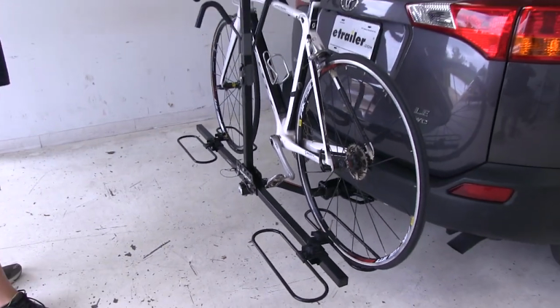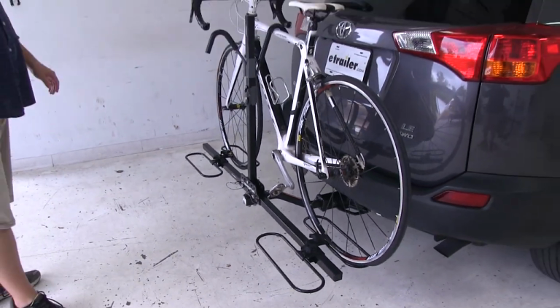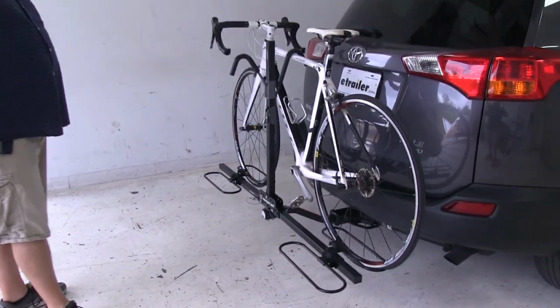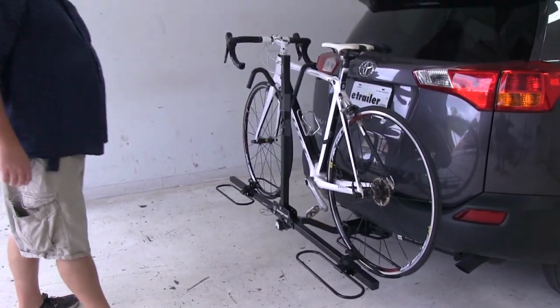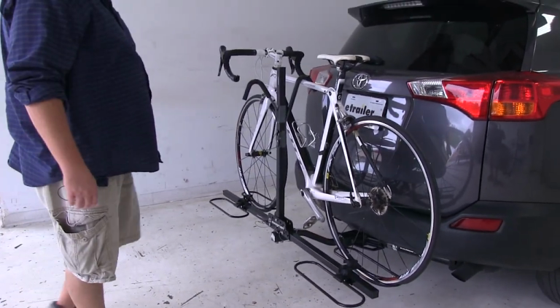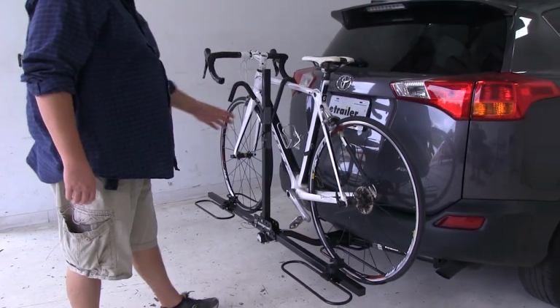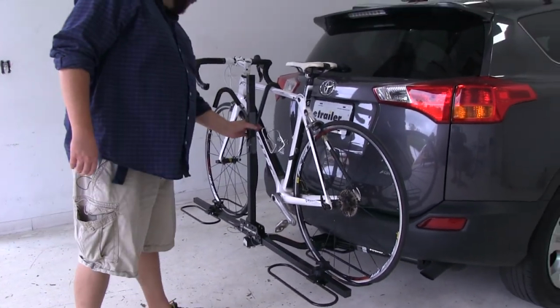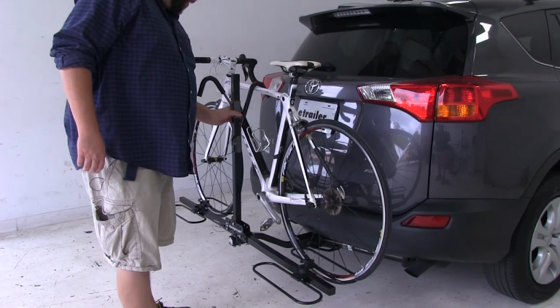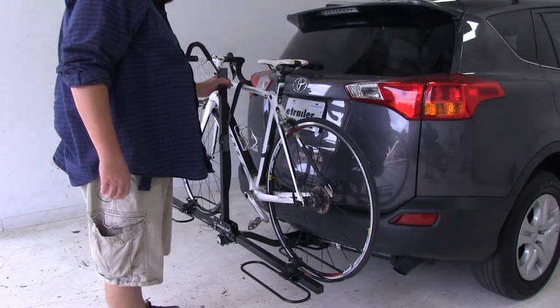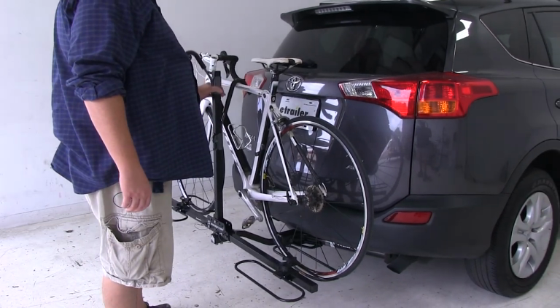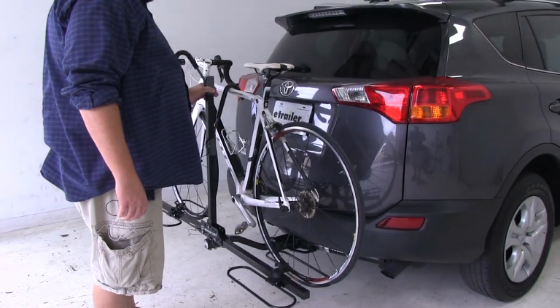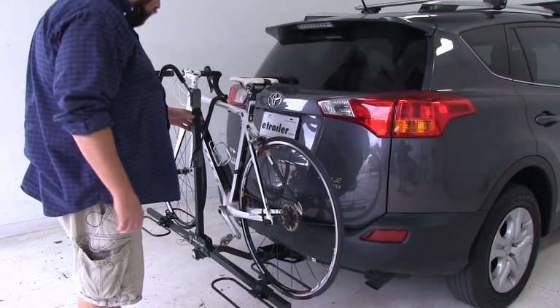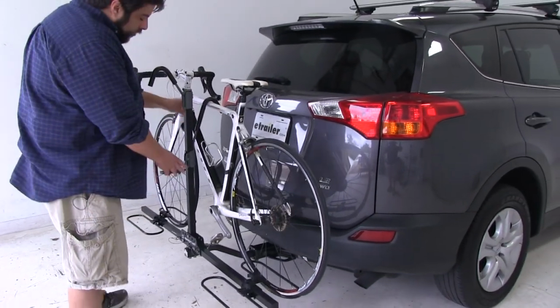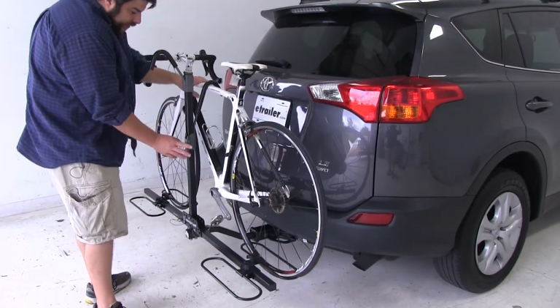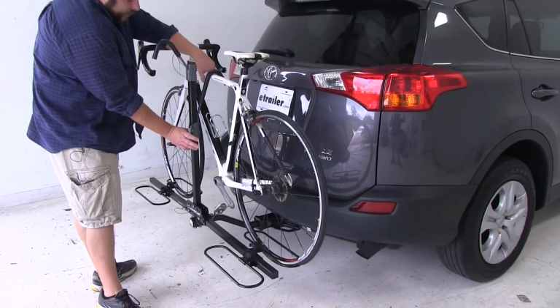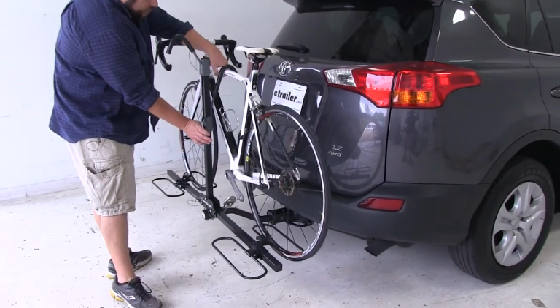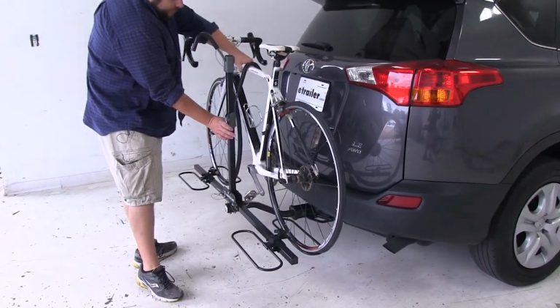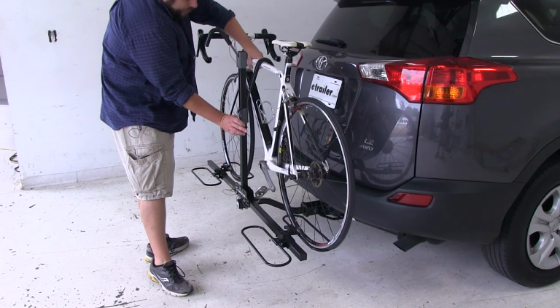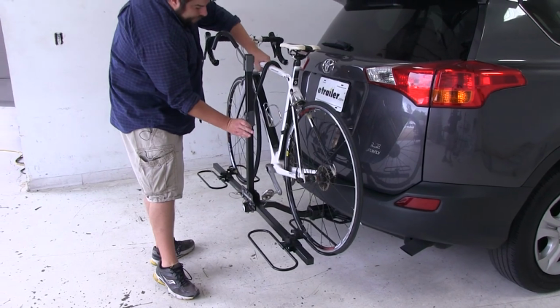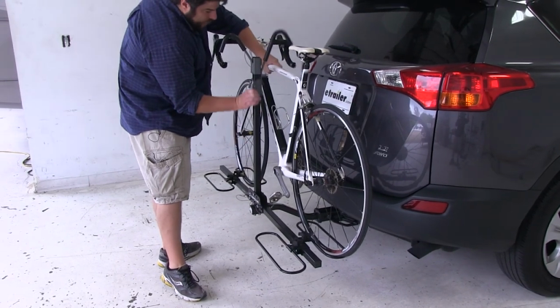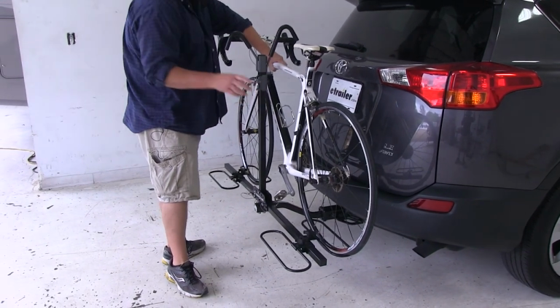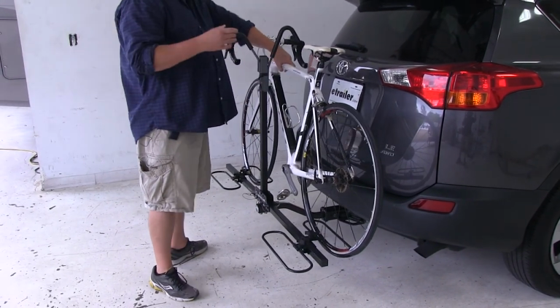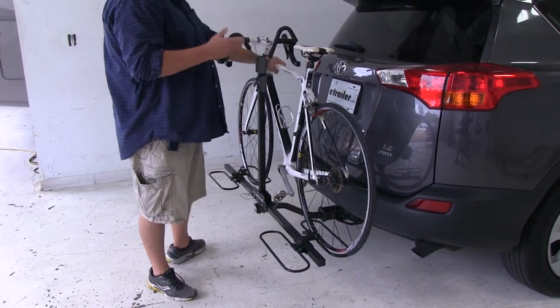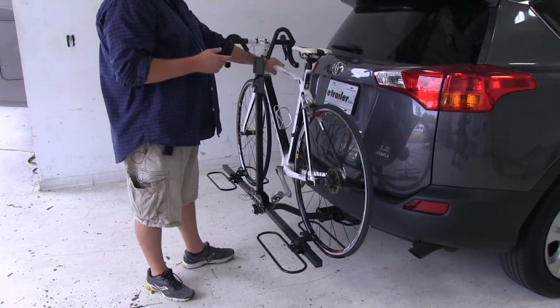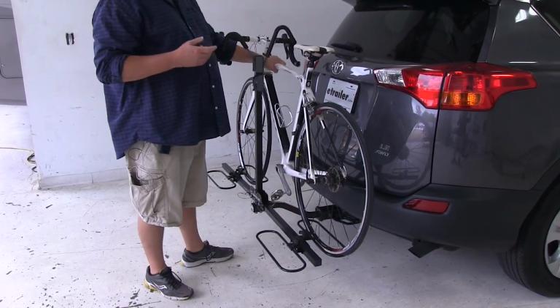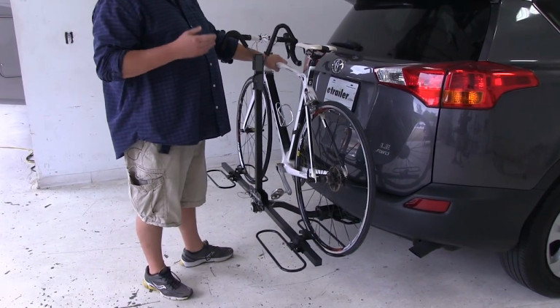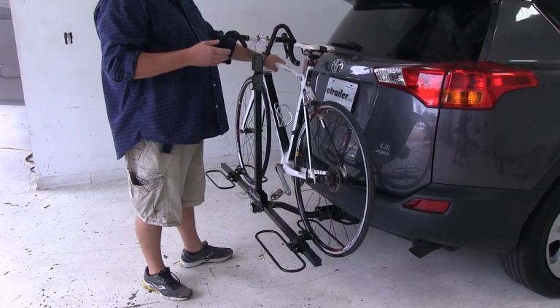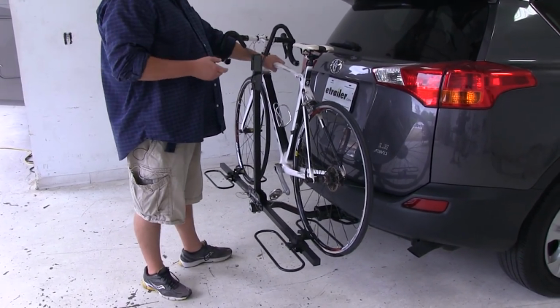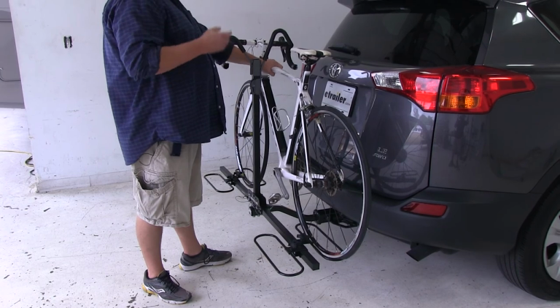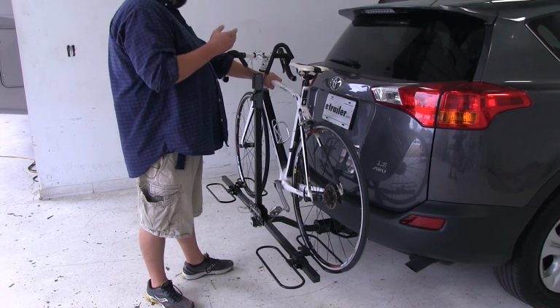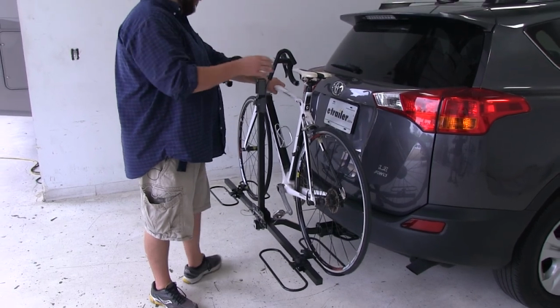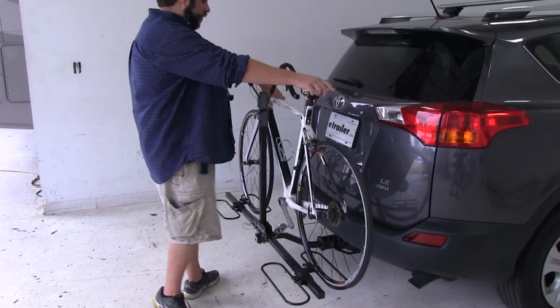Let's go ahead and take the bike off and set it aside. First lift up the top hook, and then we'll push this gray trigger here at the bottom of the frame hook and push it up. You want to make sure you're holding onto your bike before you release this, because you do not want the bike falling into the vehicle.